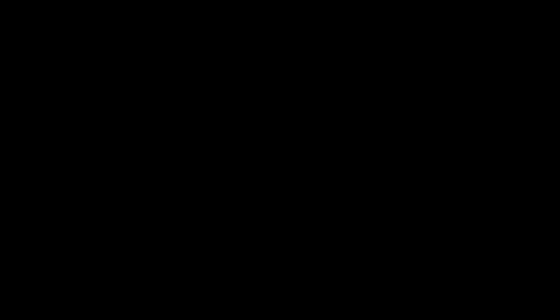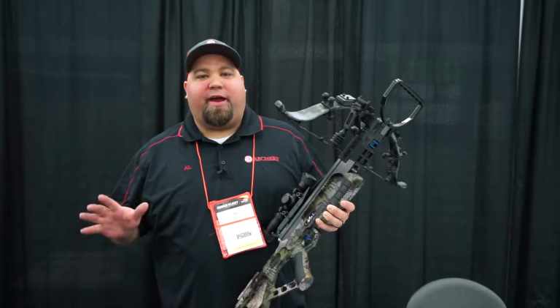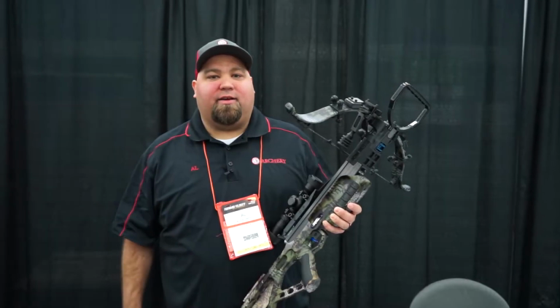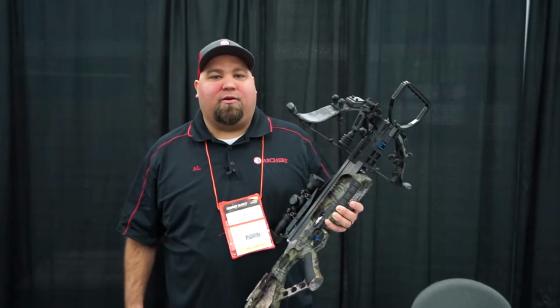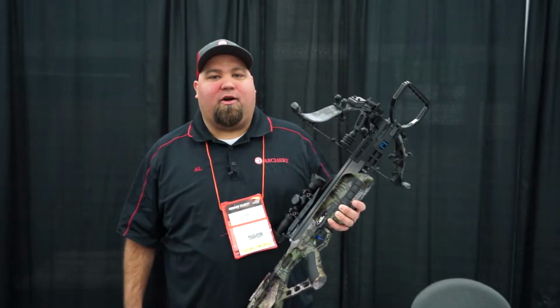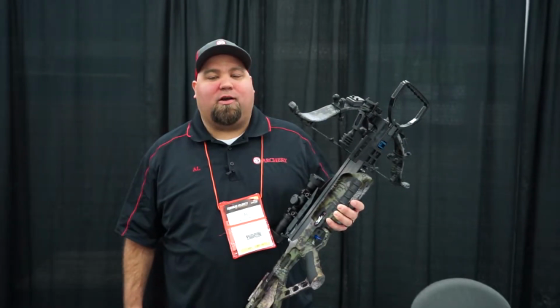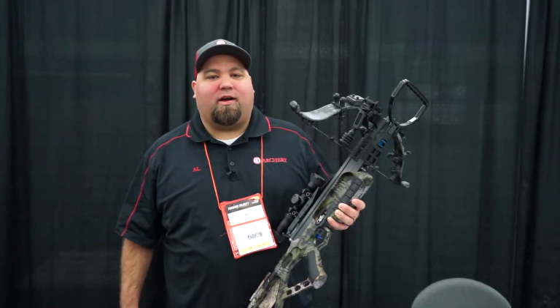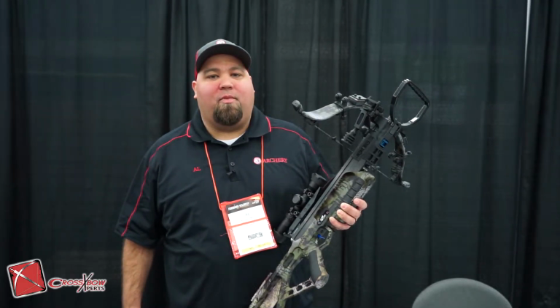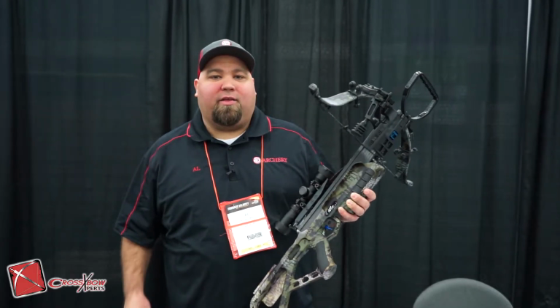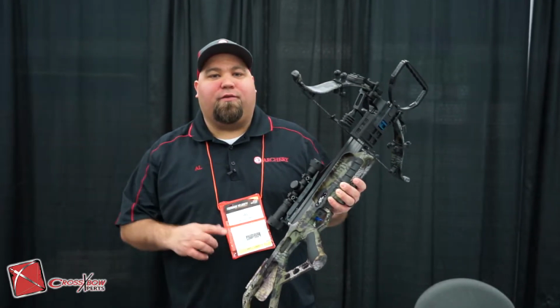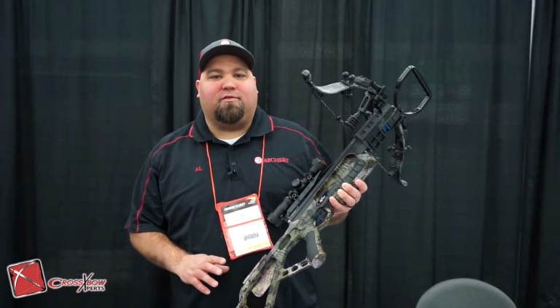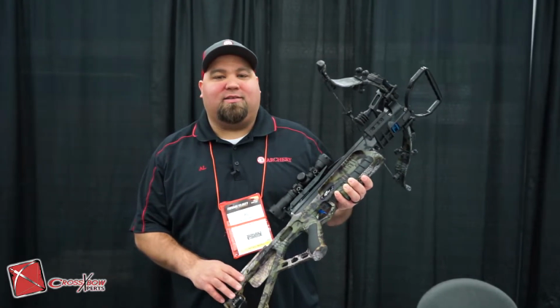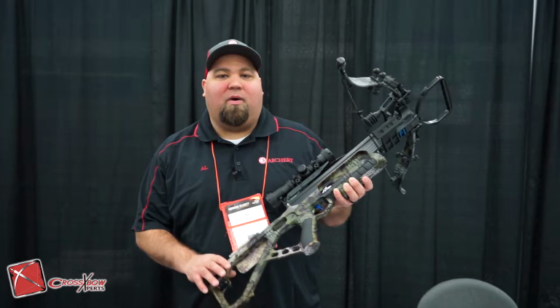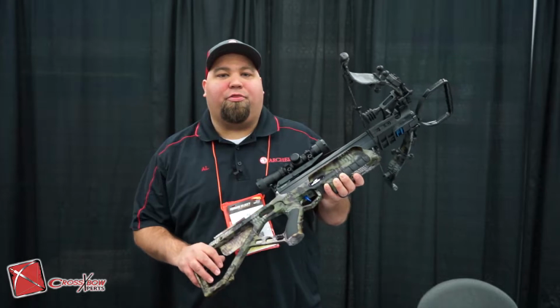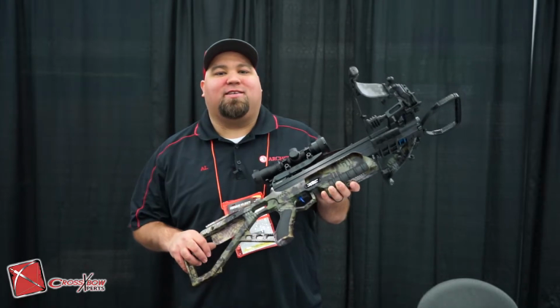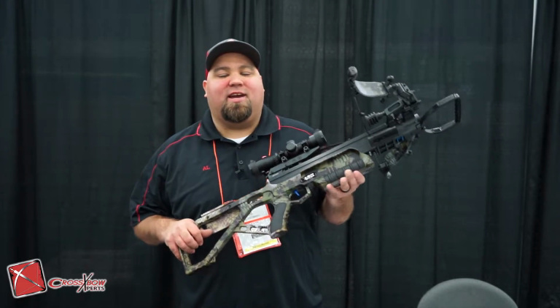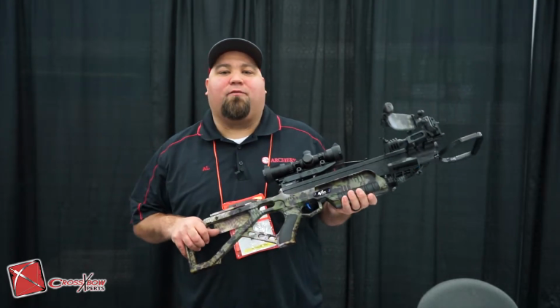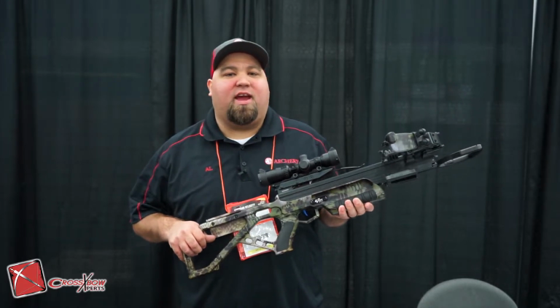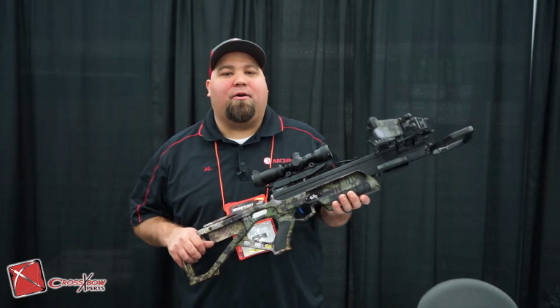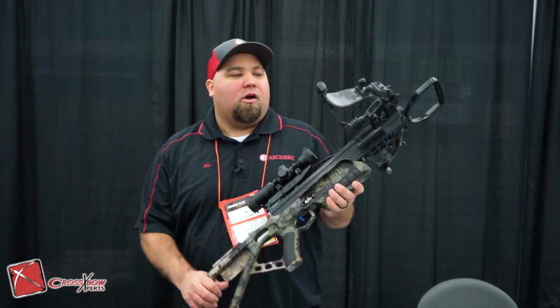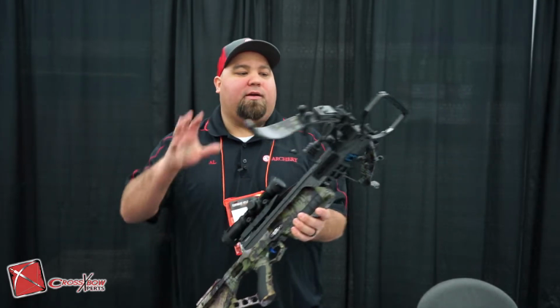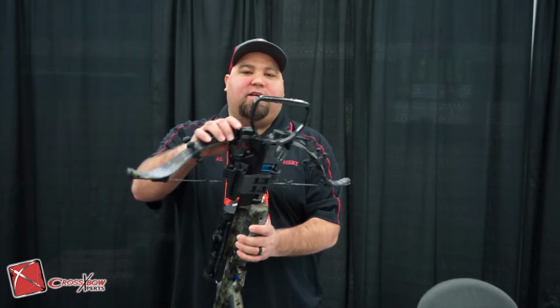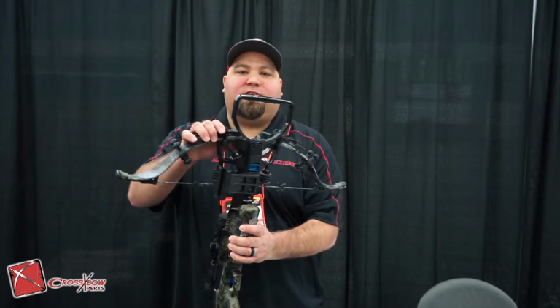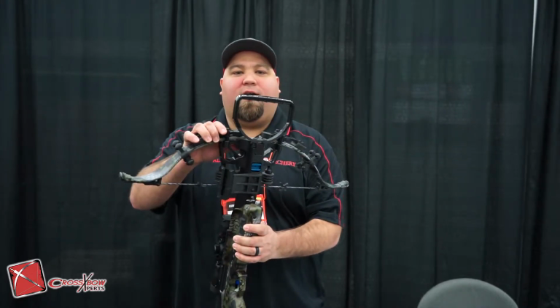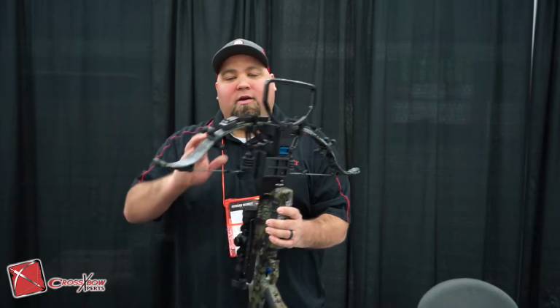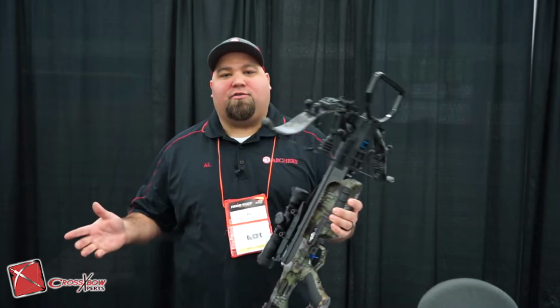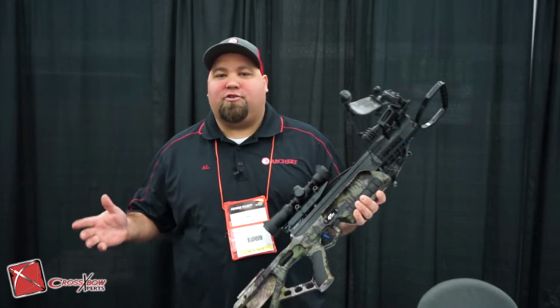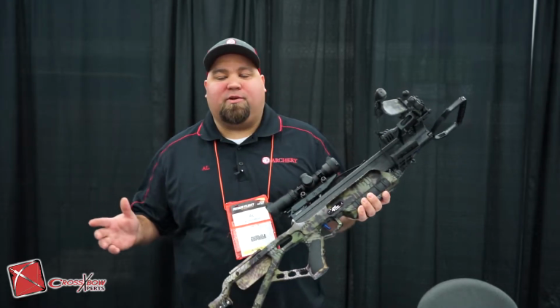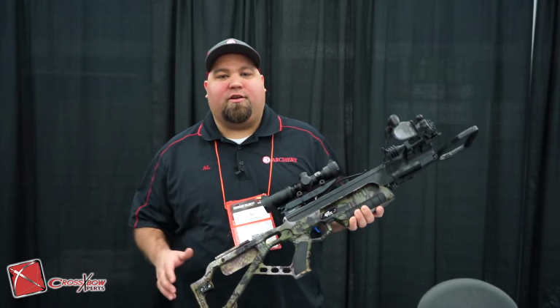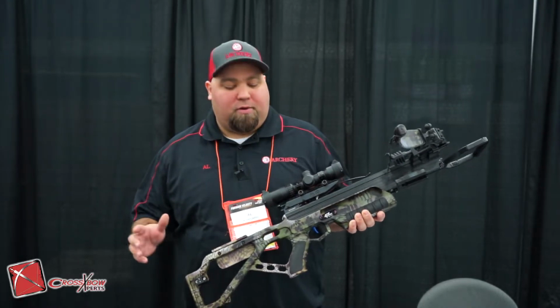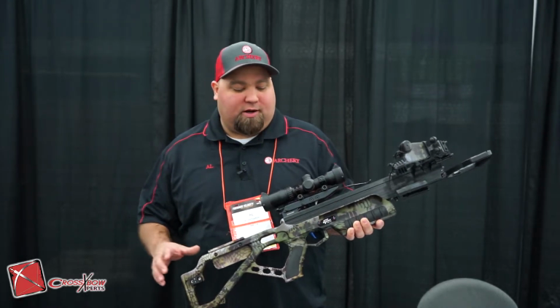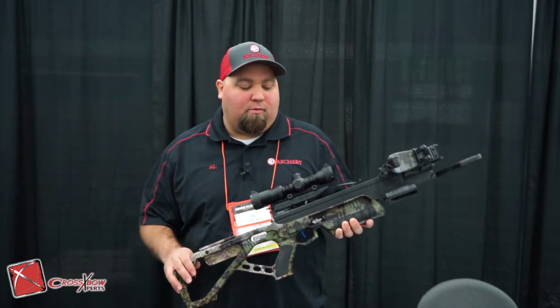Hey guys, Al Escobedo here with CrossbowExpert.com. Got the new for 2019 Micro 360 takedown from Excalibur. Quick detached front end for storage and transportation — pretty slick how that works.